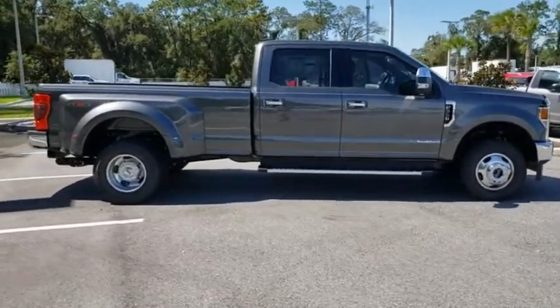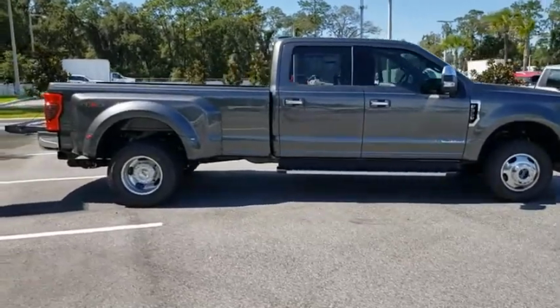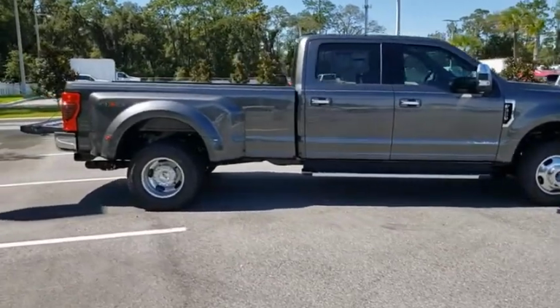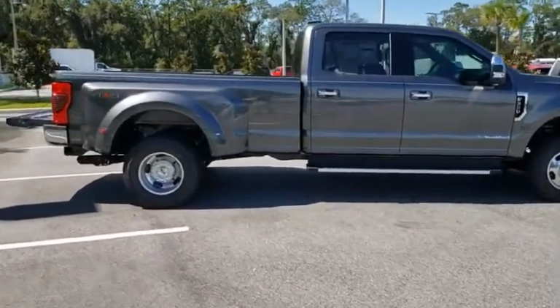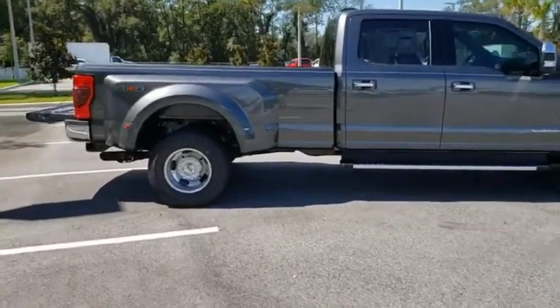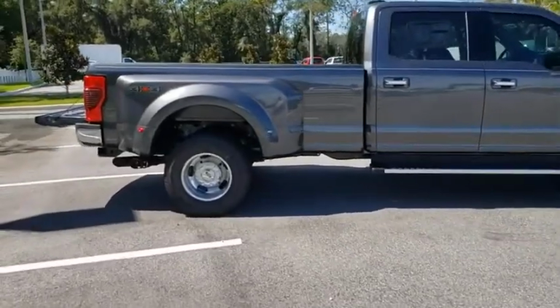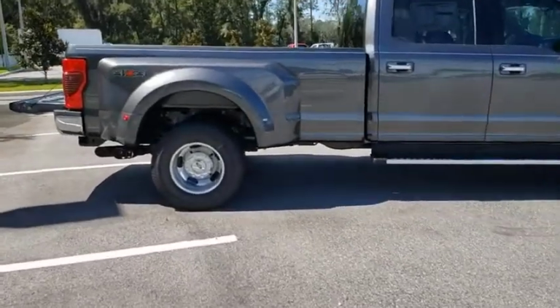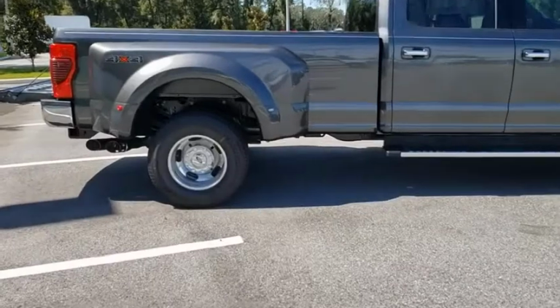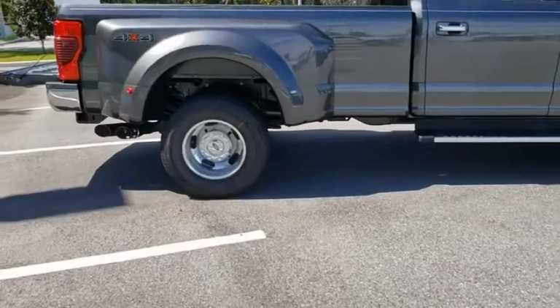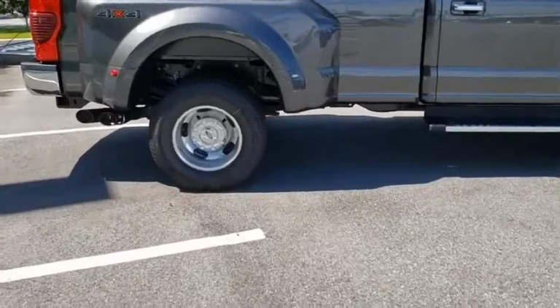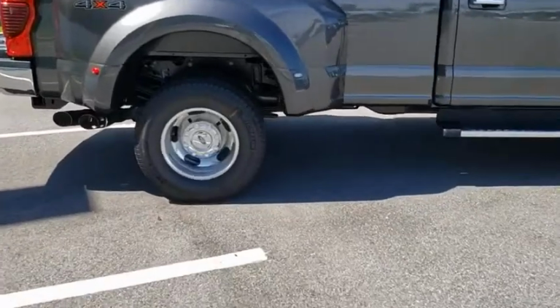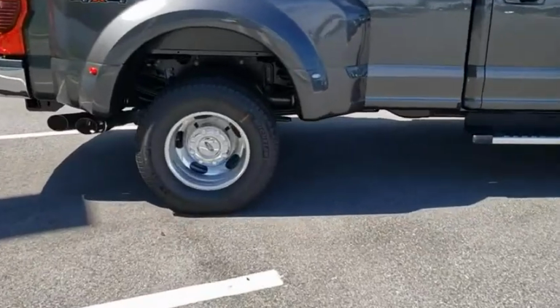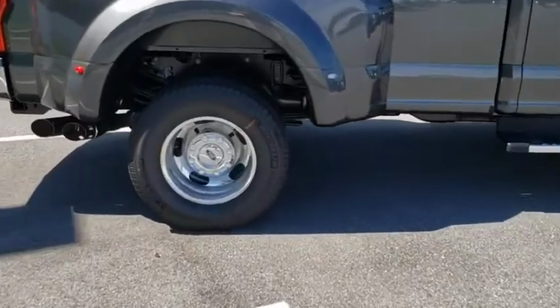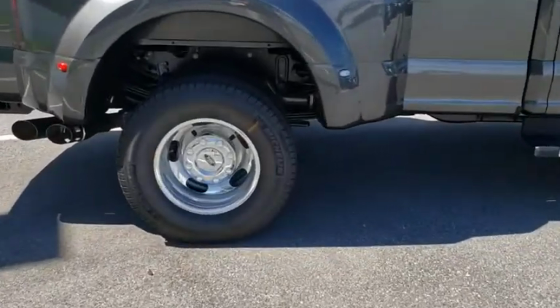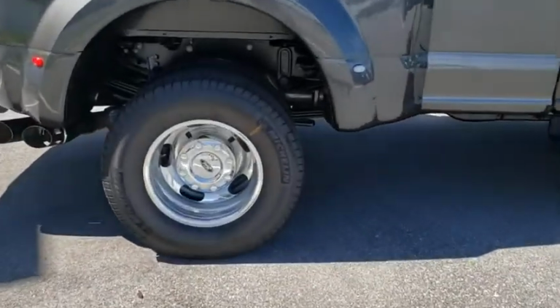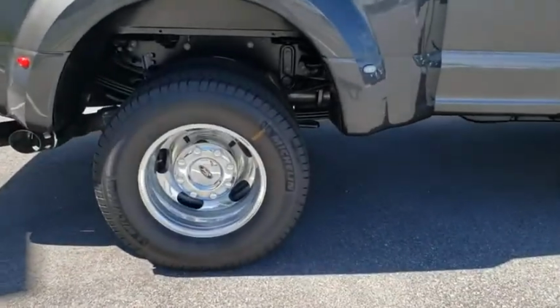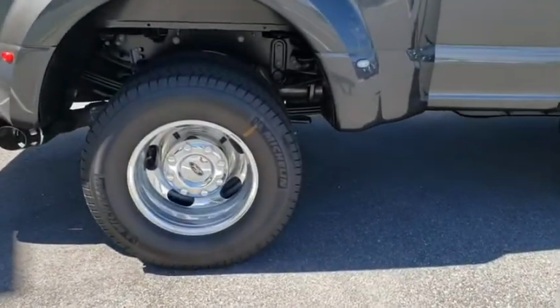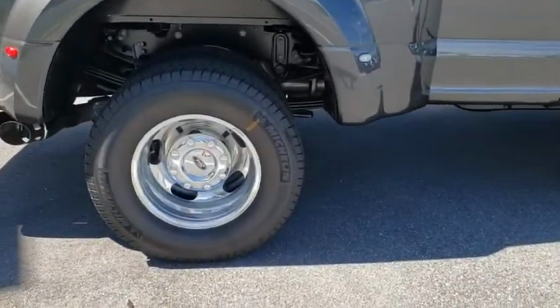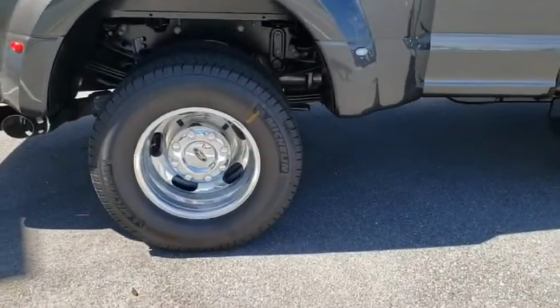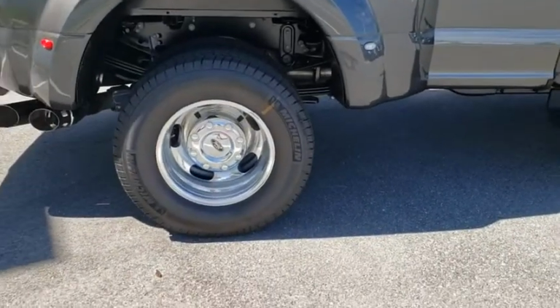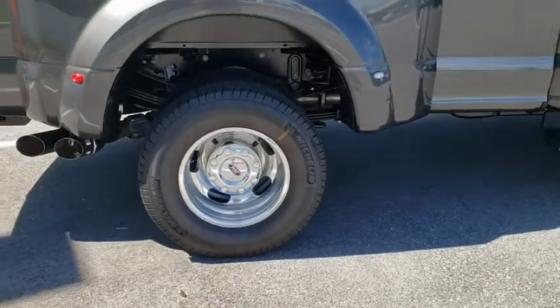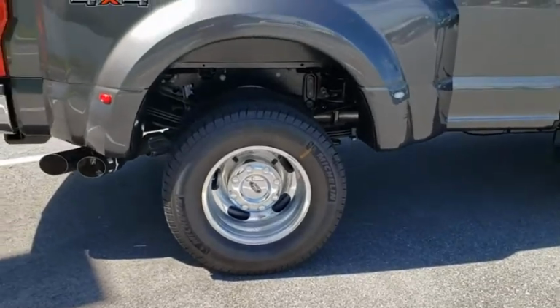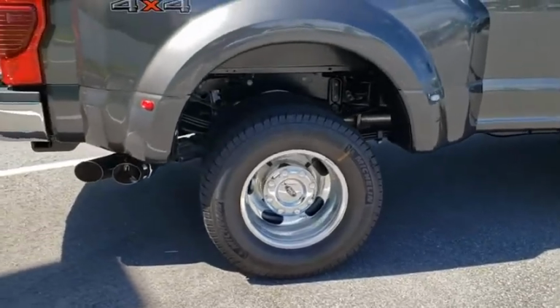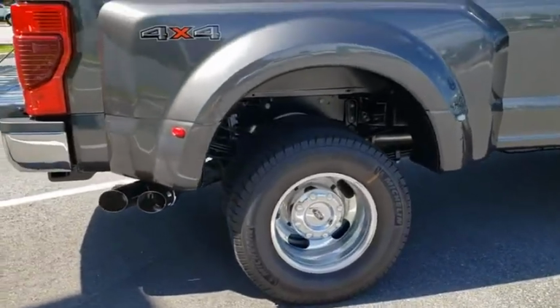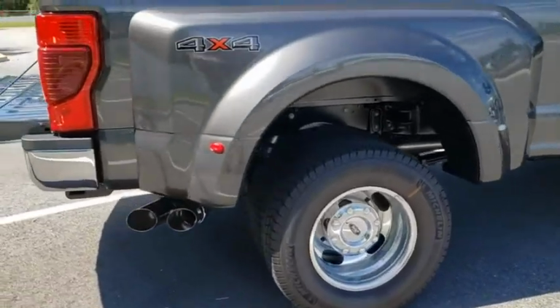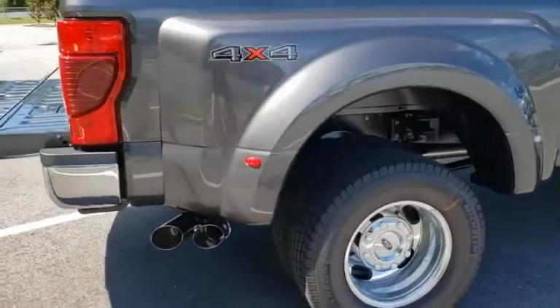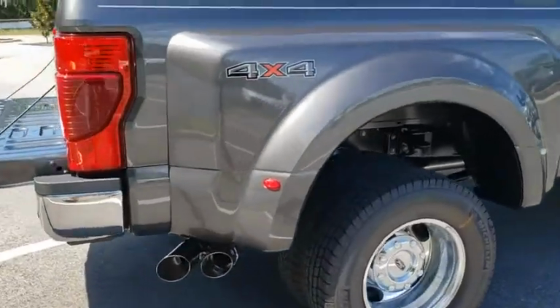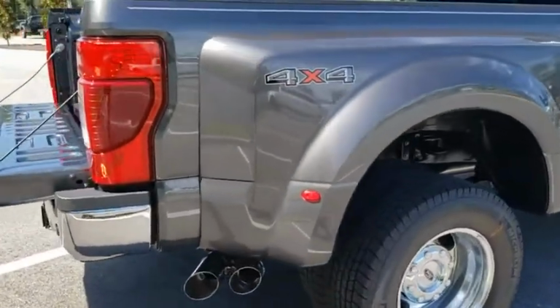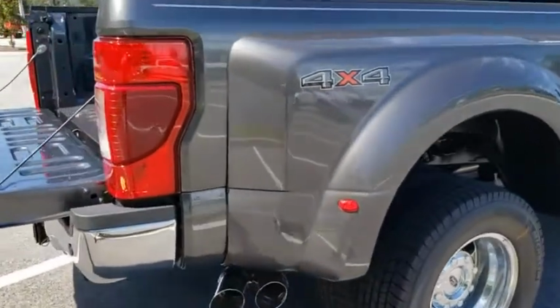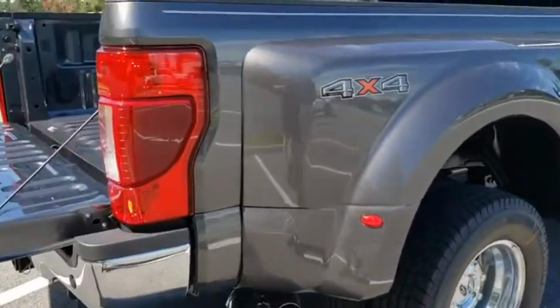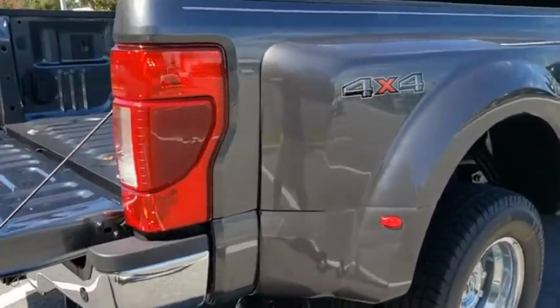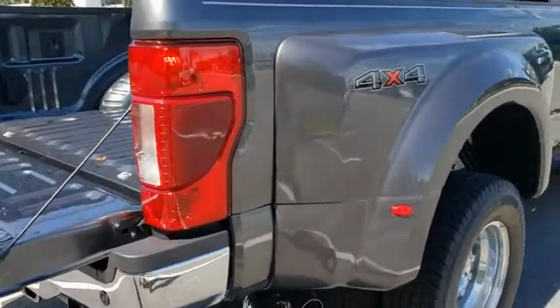Here are some of this vehicle's great options: backup camera, steering wheel audio controls, tow hitch, lane departure warning, traction control, keyless entry, anti-lock braking system, remote engine start, Bluetooth.